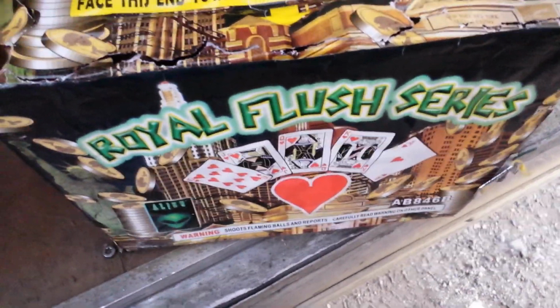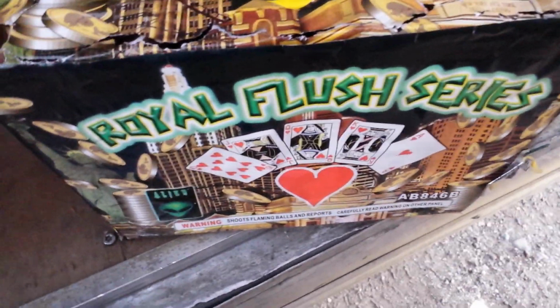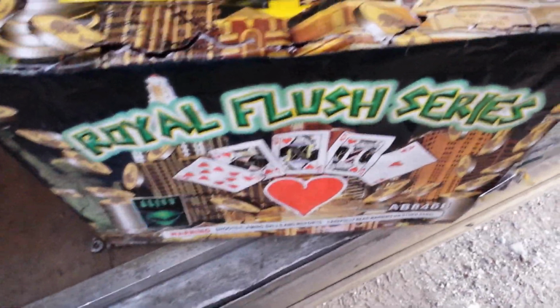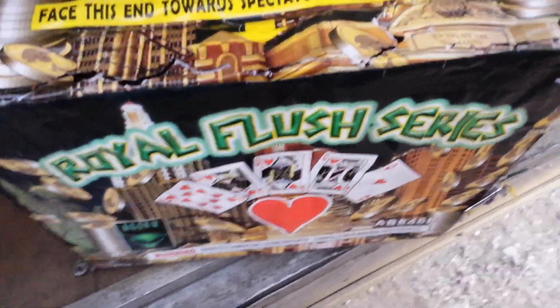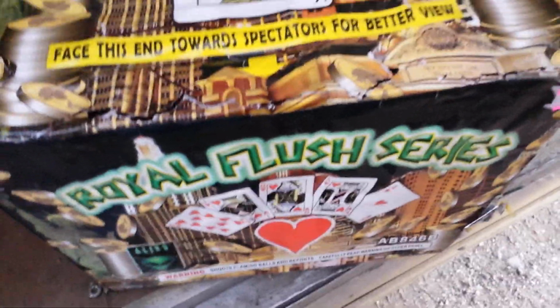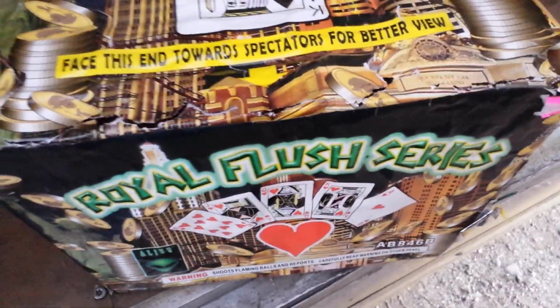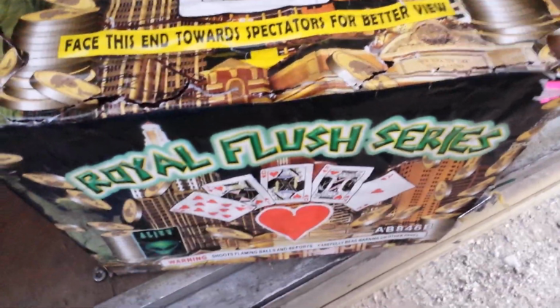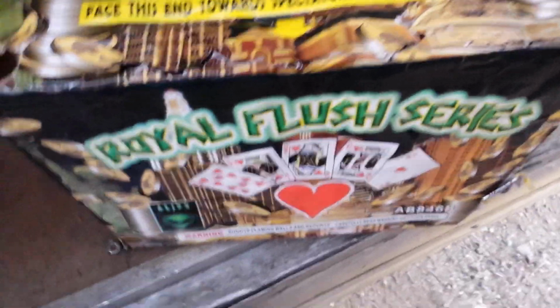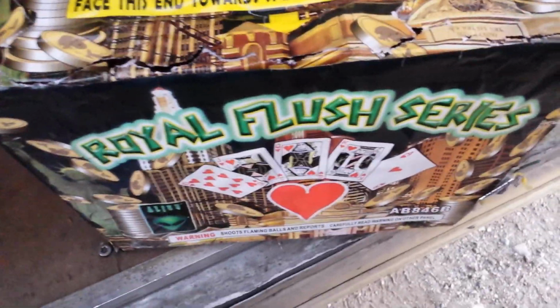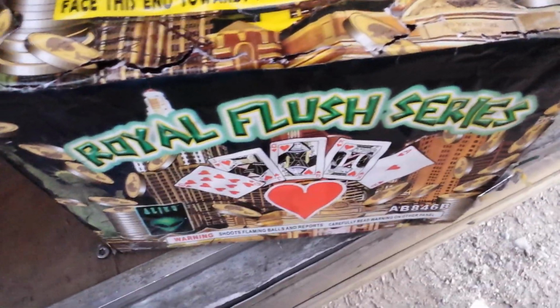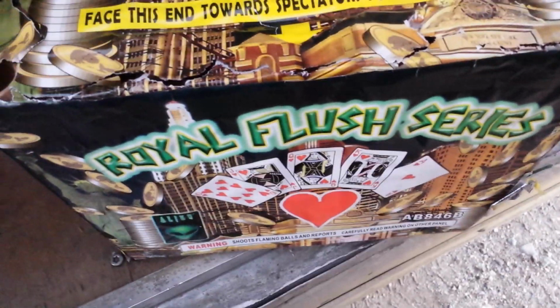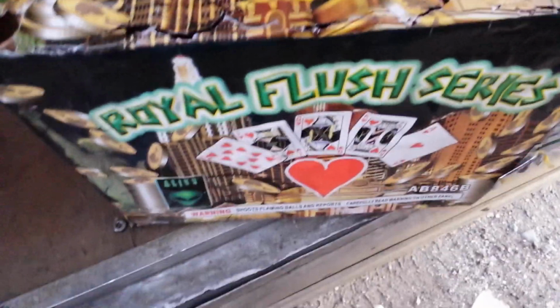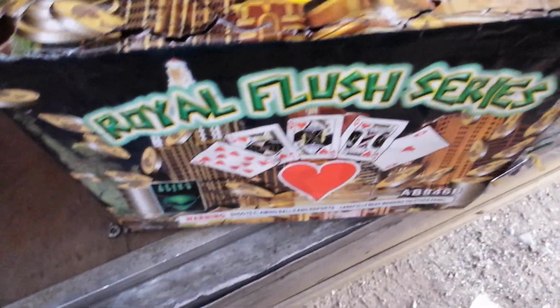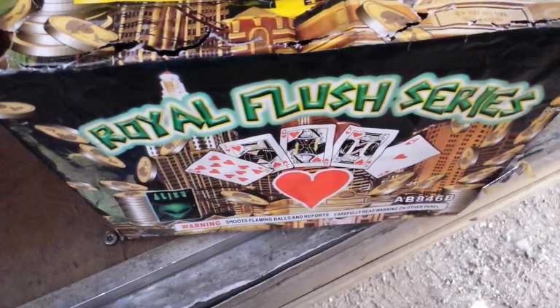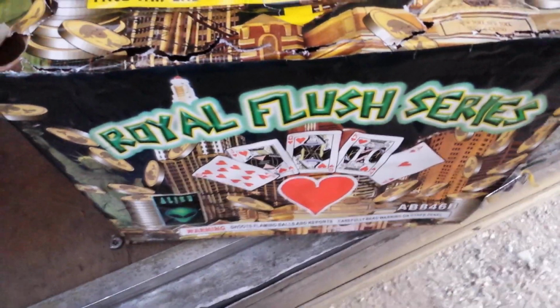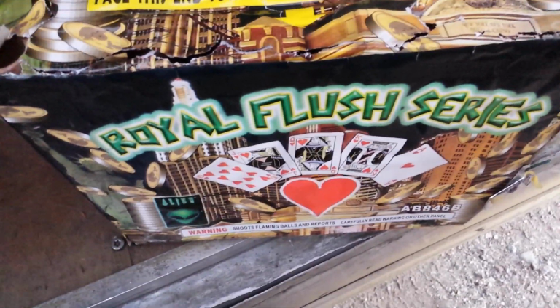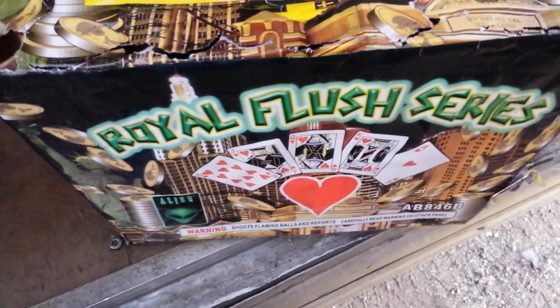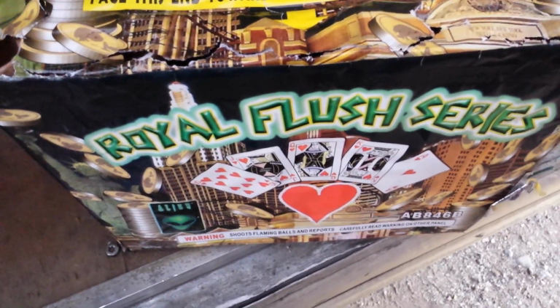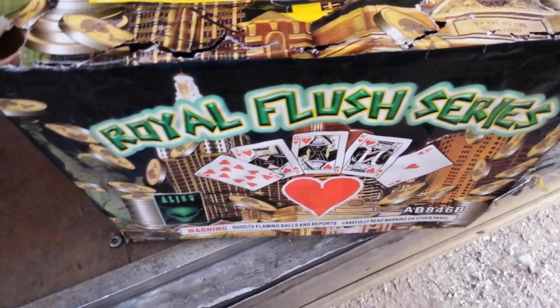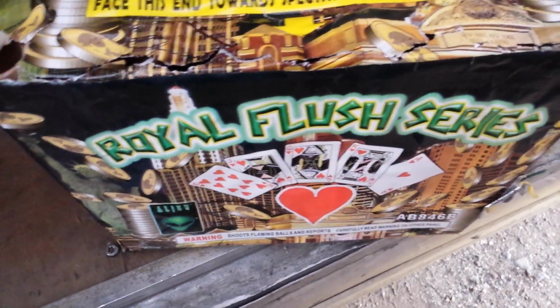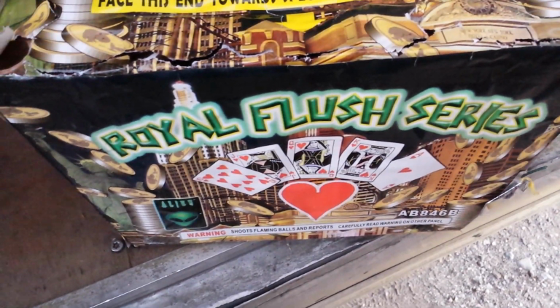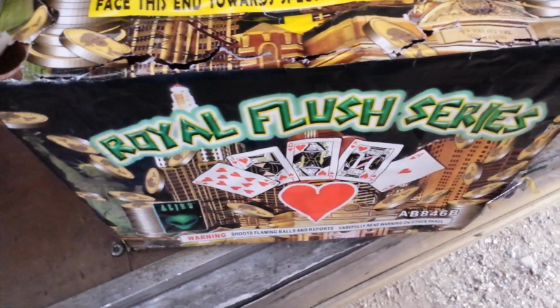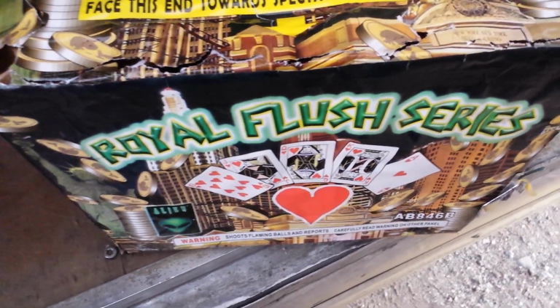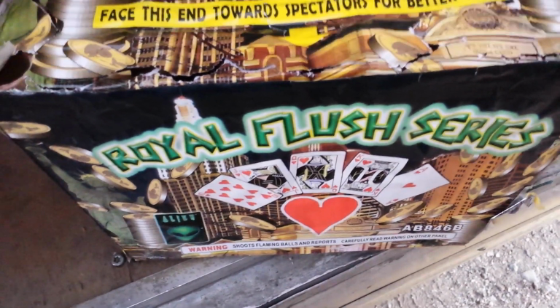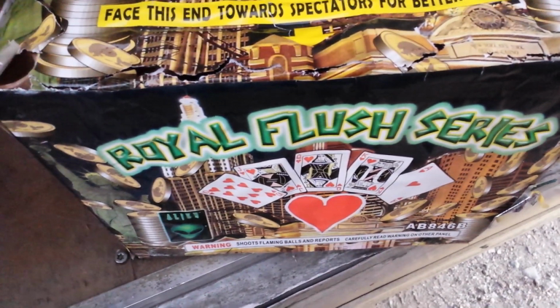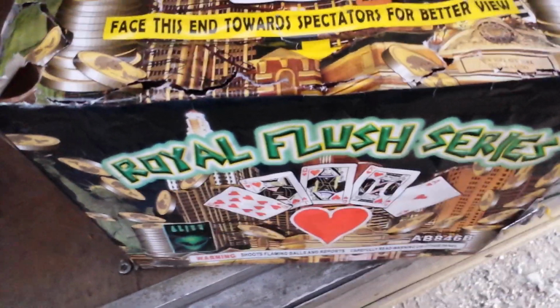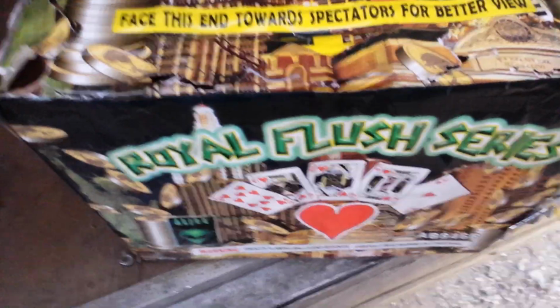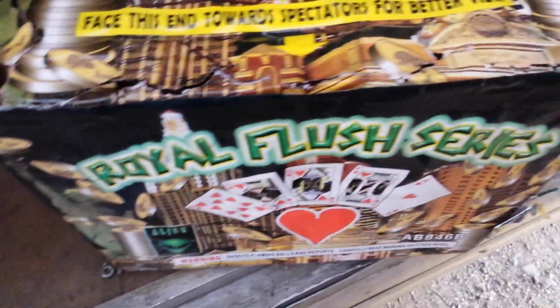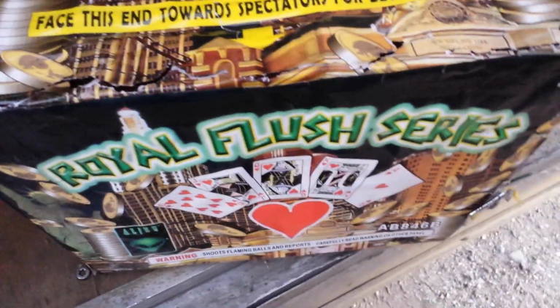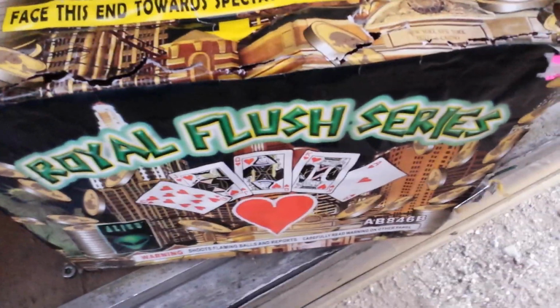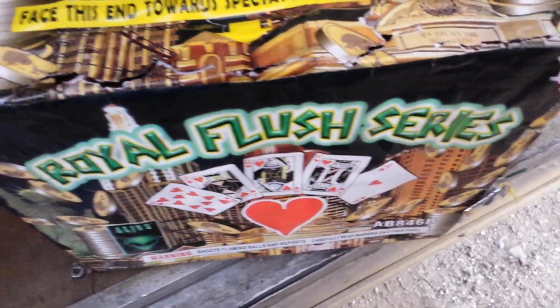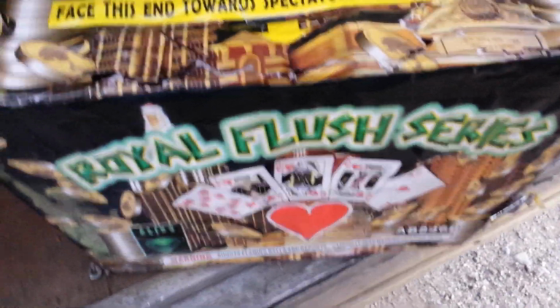What's up YouTube? It's Goonies here with another demo vid for you guys. This one comes to us by Alien Fireworks out of Area 51 Fireworks. This one is called the Royal Flush Series.